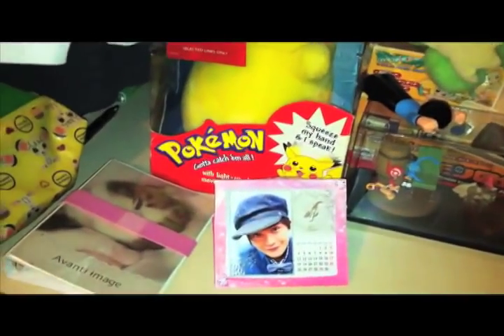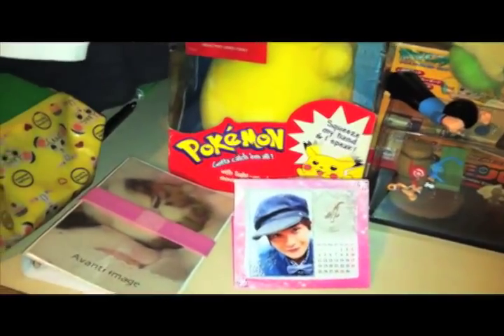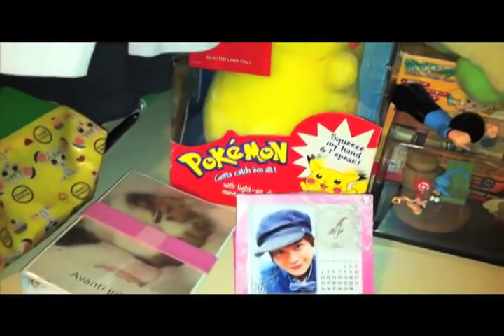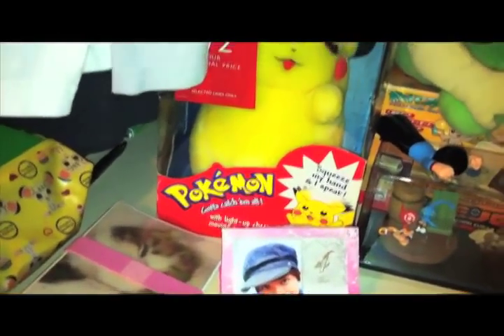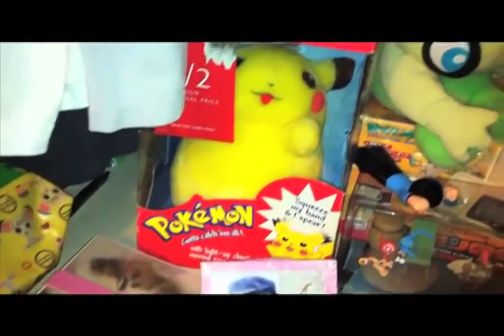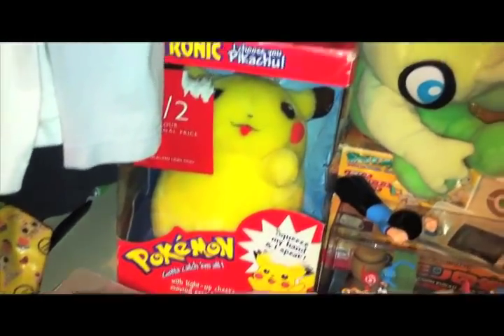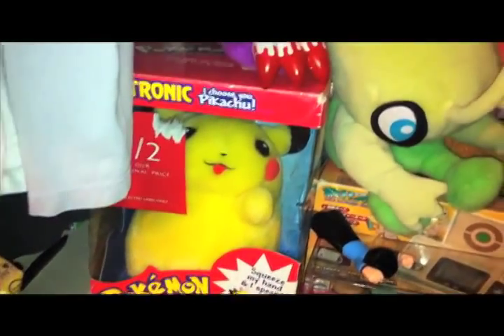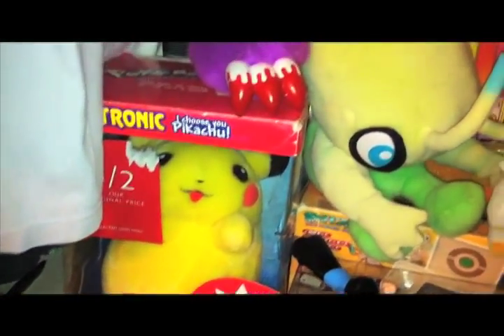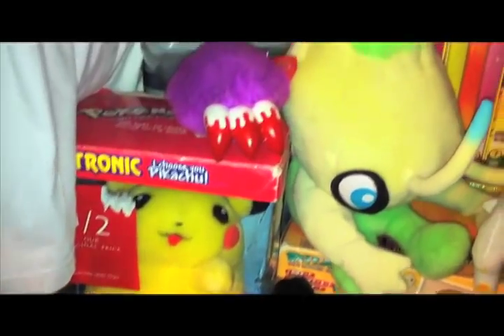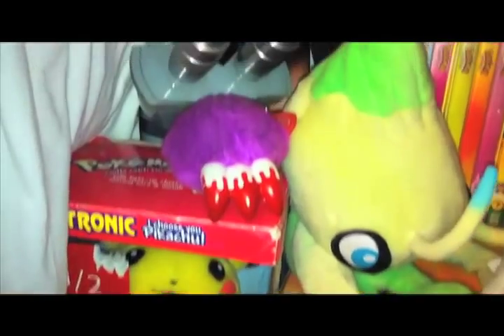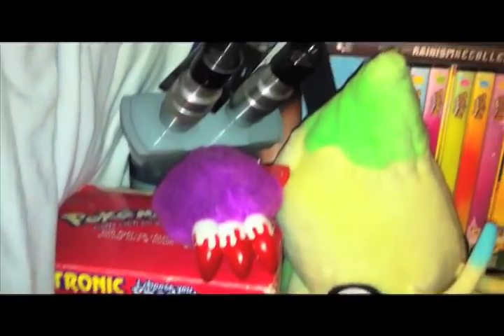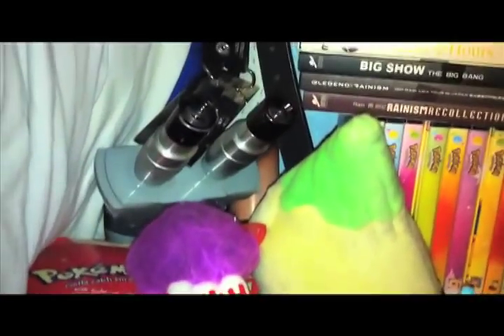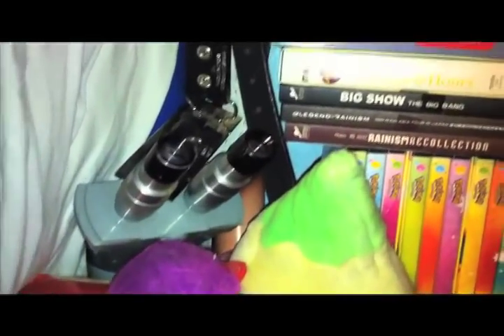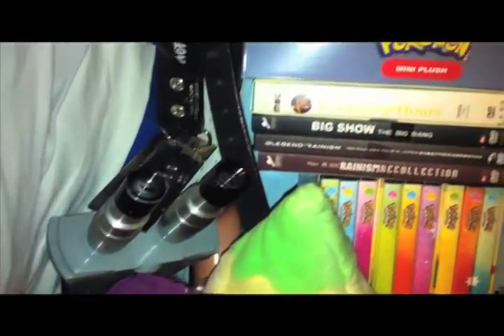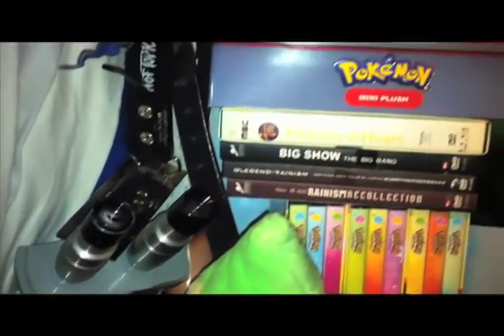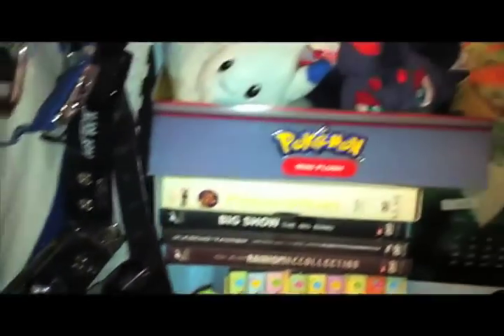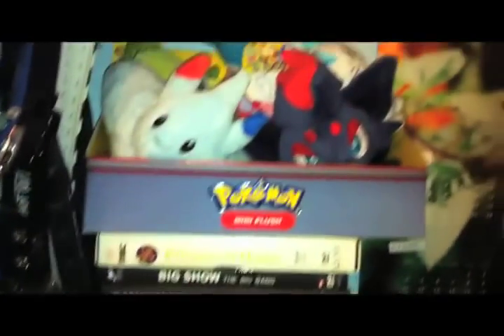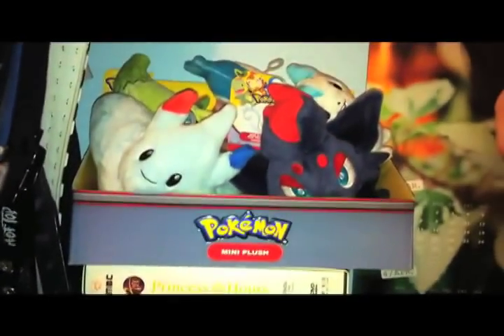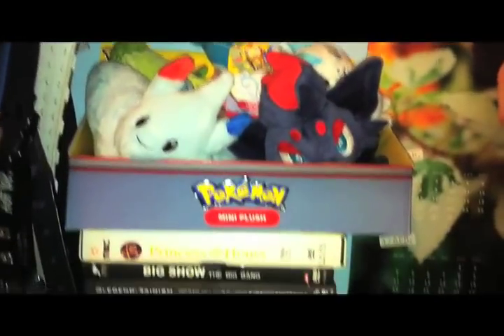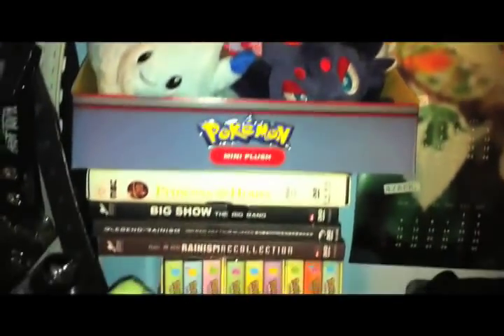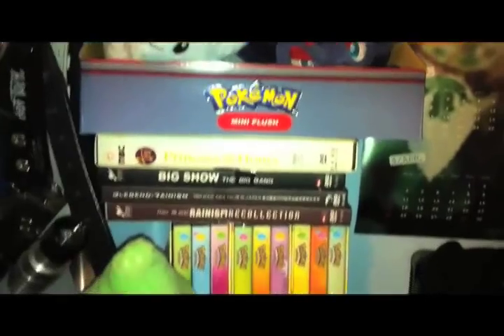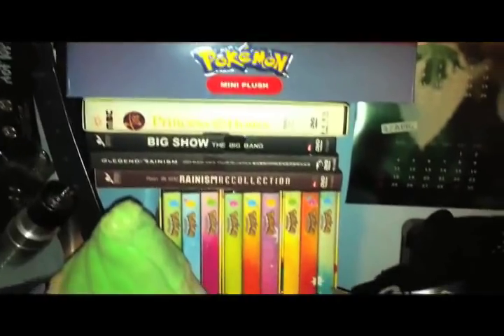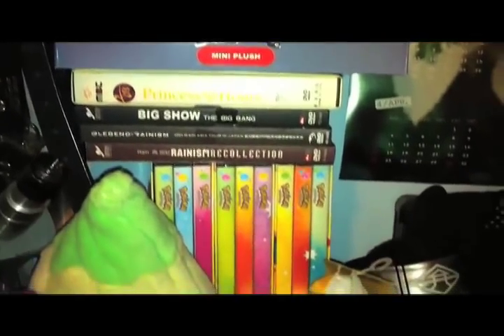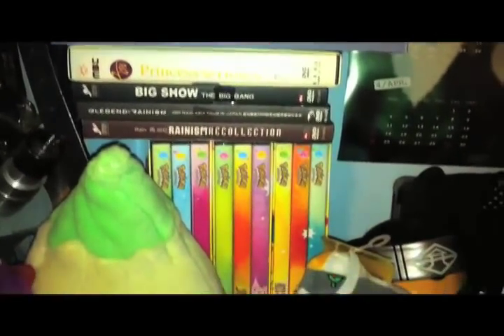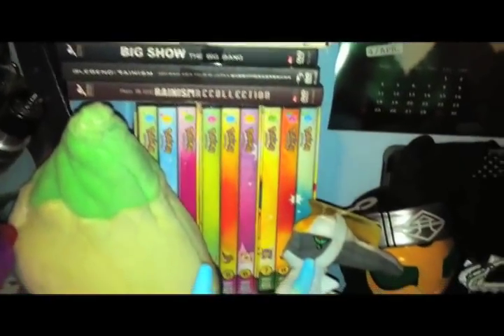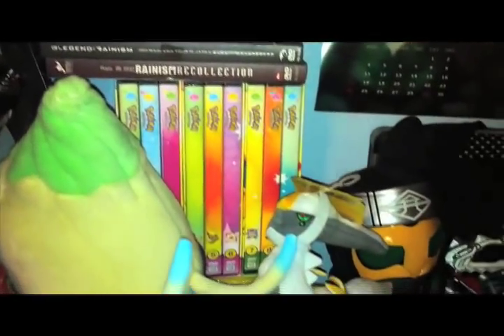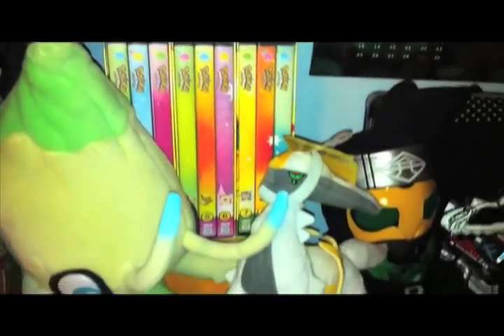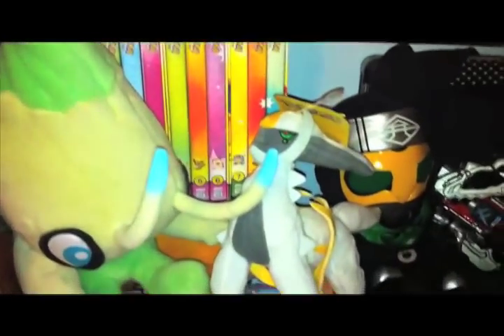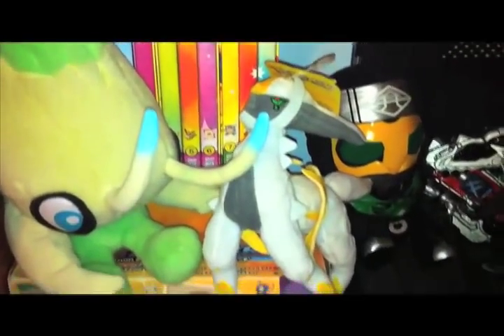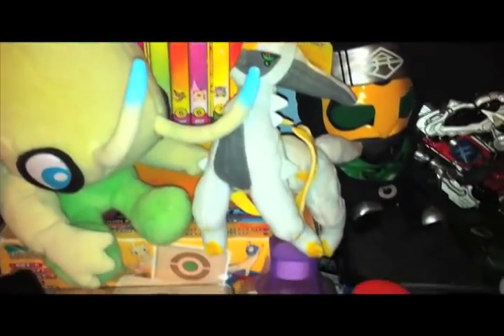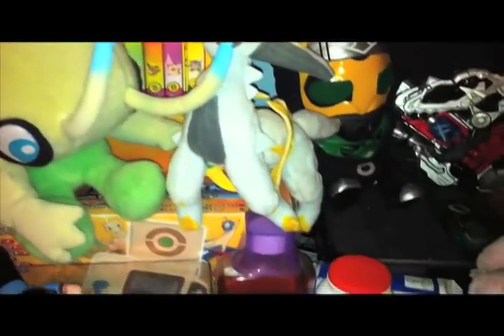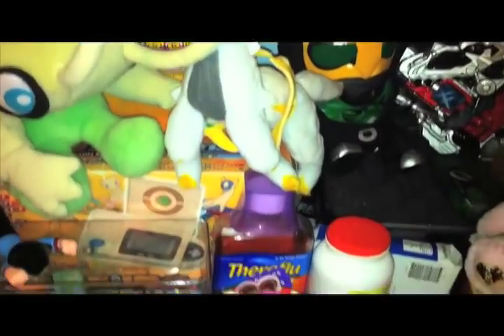Here's a Pikachu that I'm going to review eventually. I have a microscope because I'm awesome. And my Jax plush. Pokémon and Chinatown bootleg DVDs. More plushes.